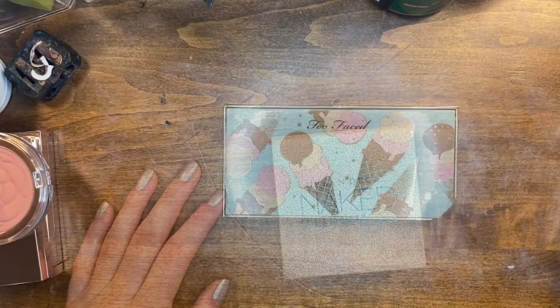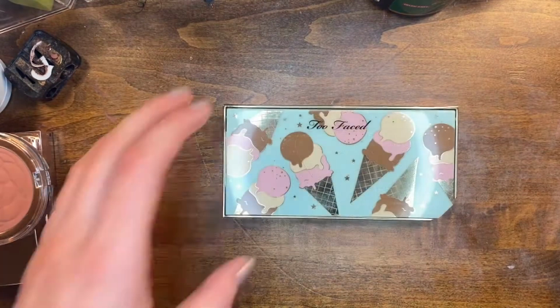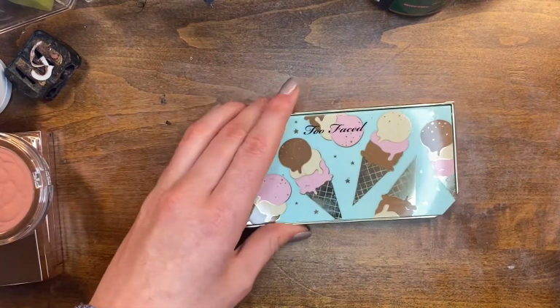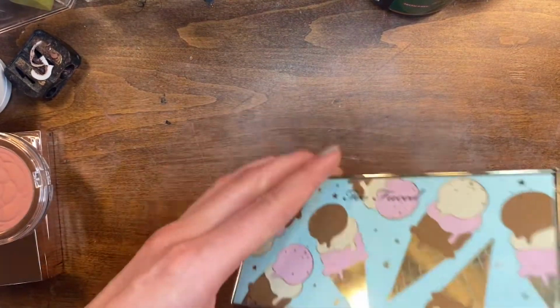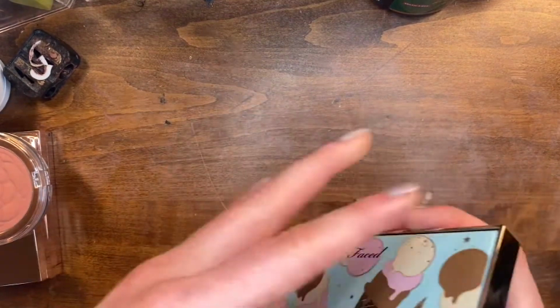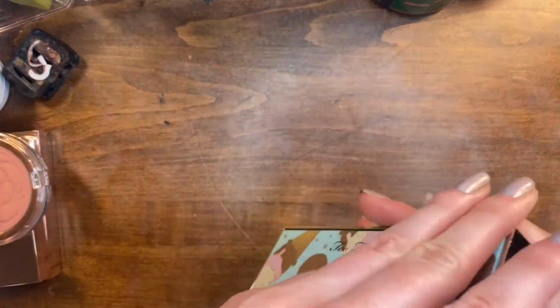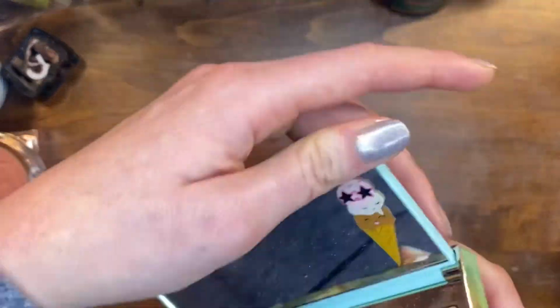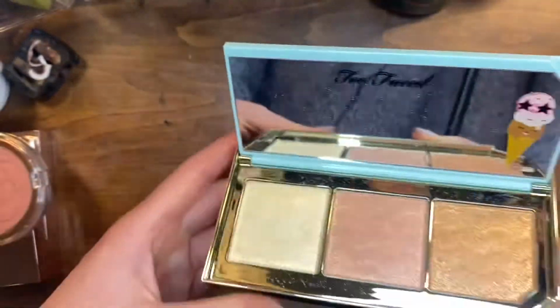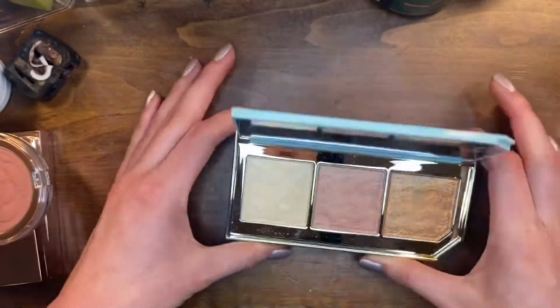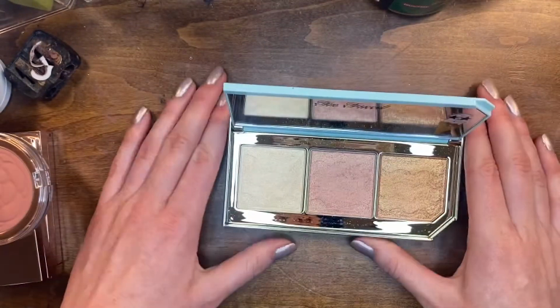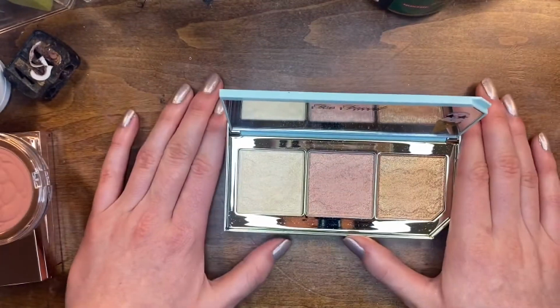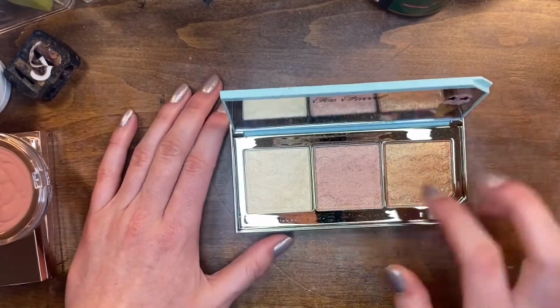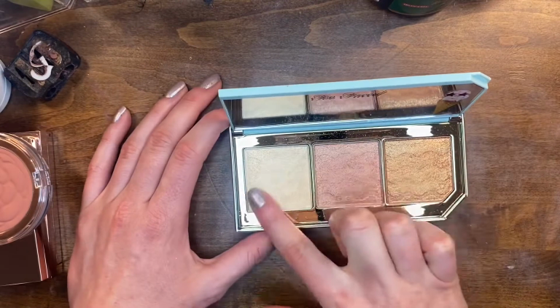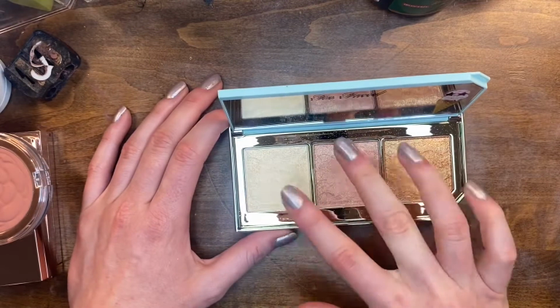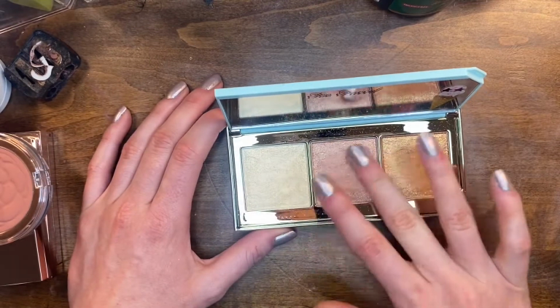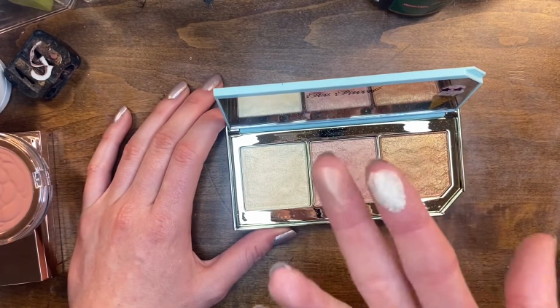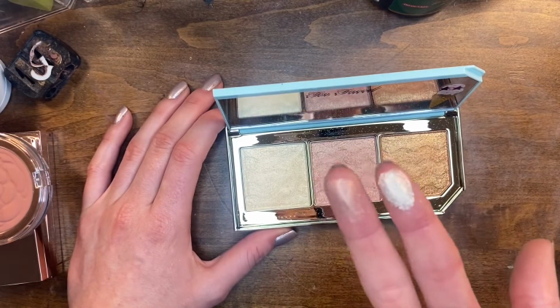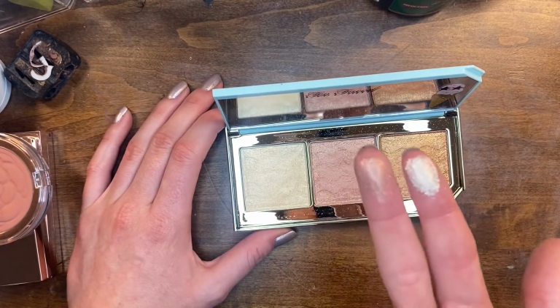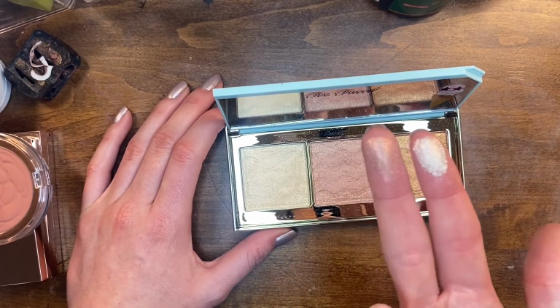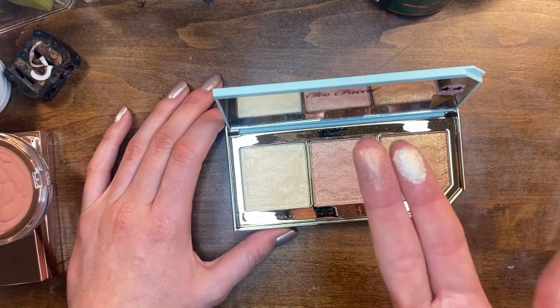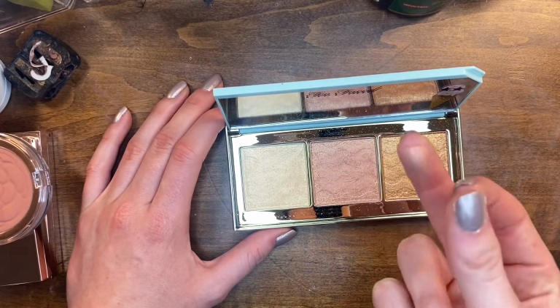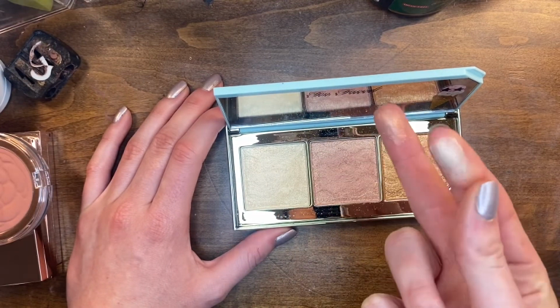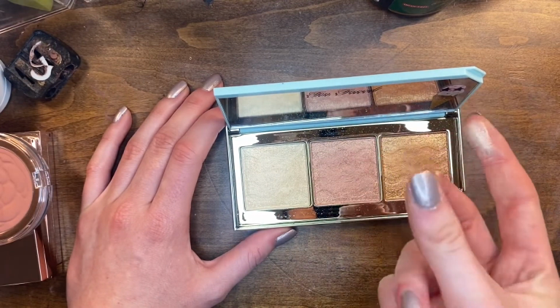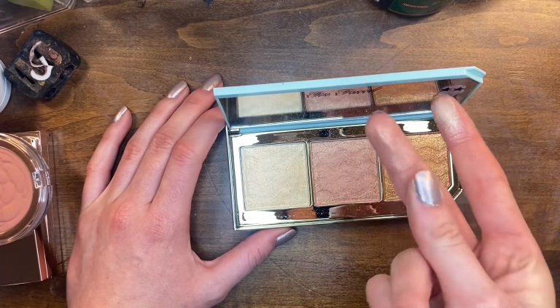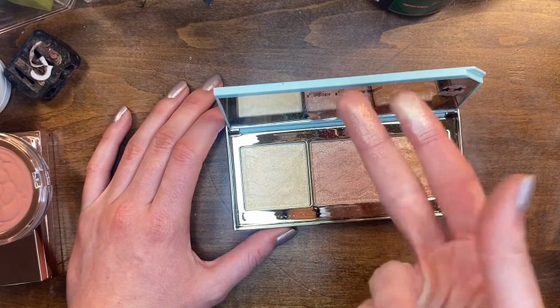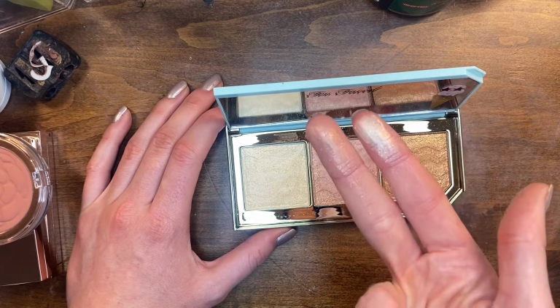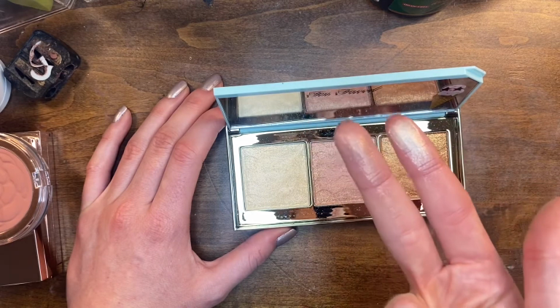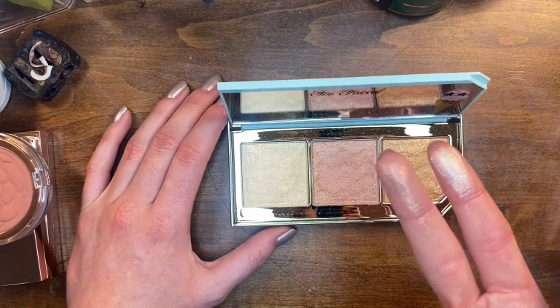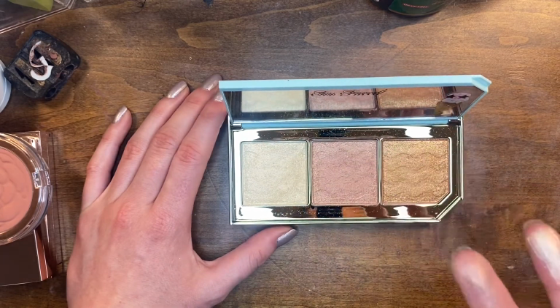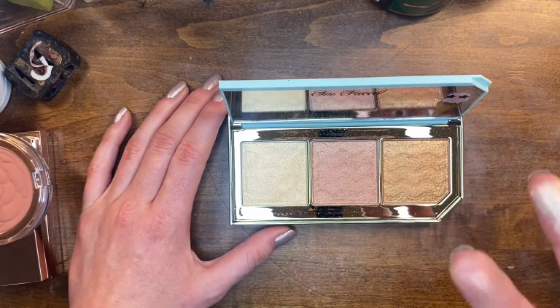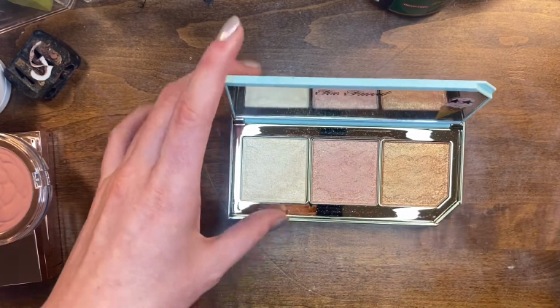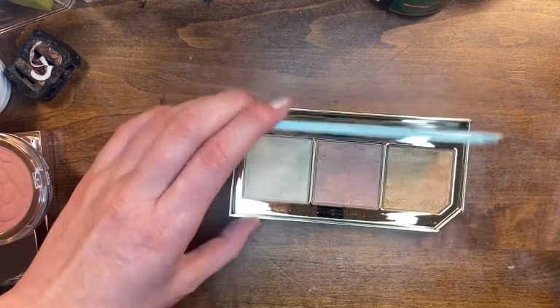This is the Too Faced Triple Scoop Highlighting Palette and I think I can give this one away. It's just really chunky — I tried to like it for a long time but I just don't, and I never use it, so someone else can have it.